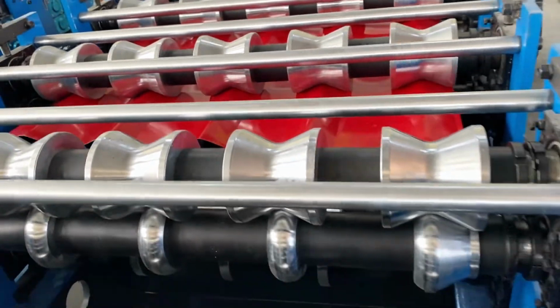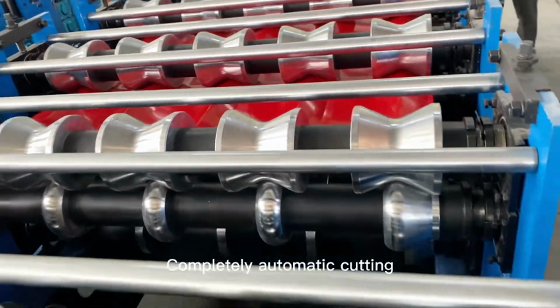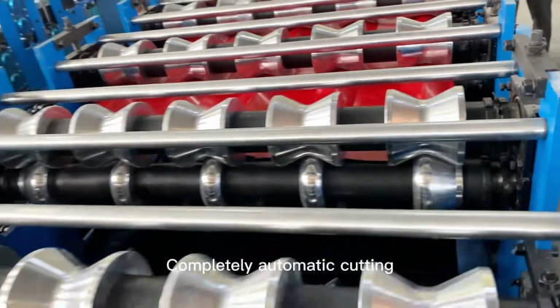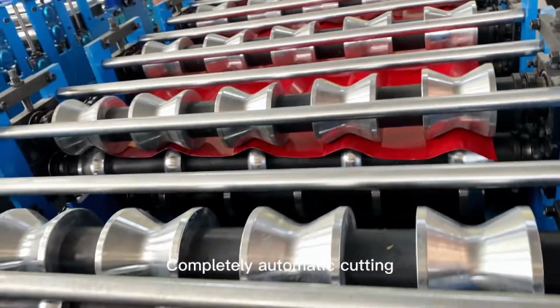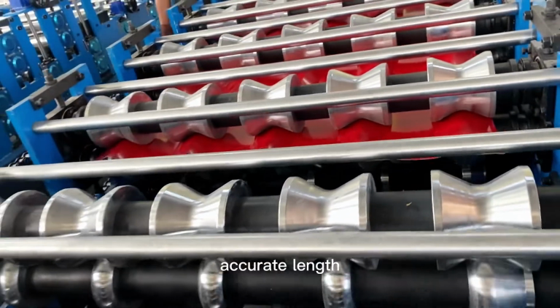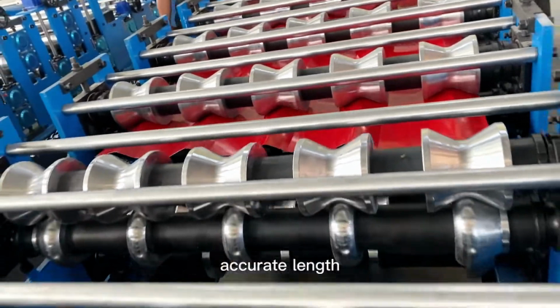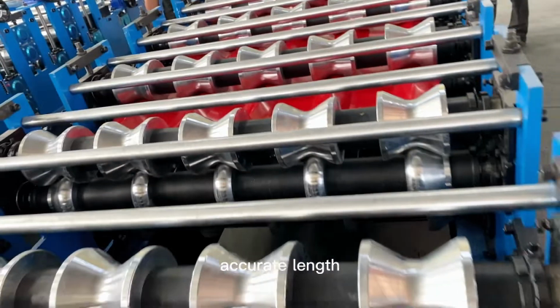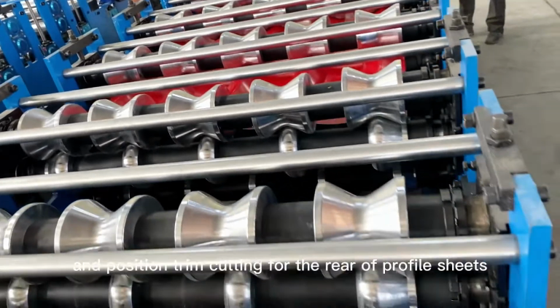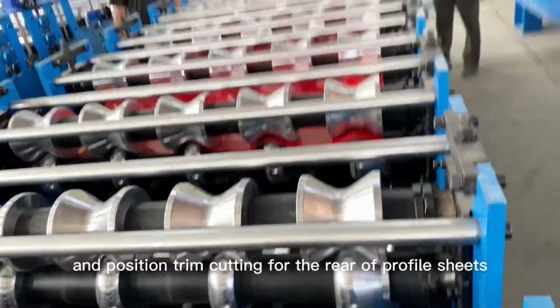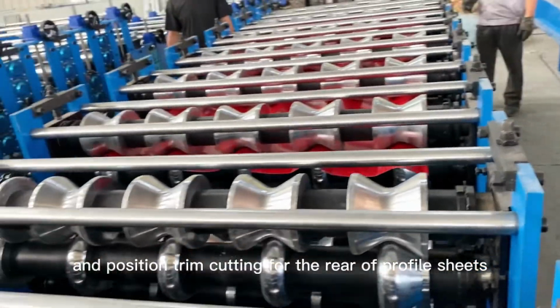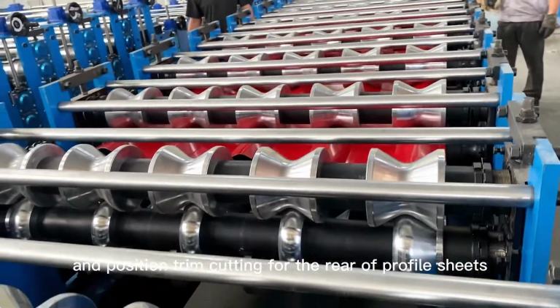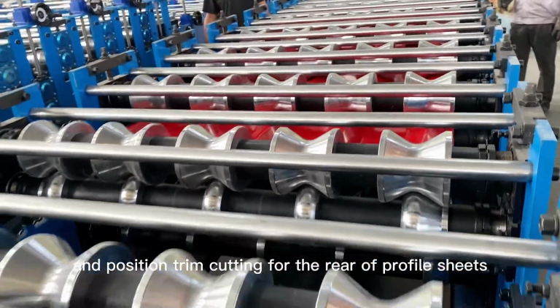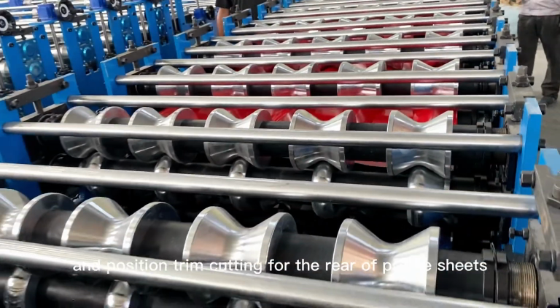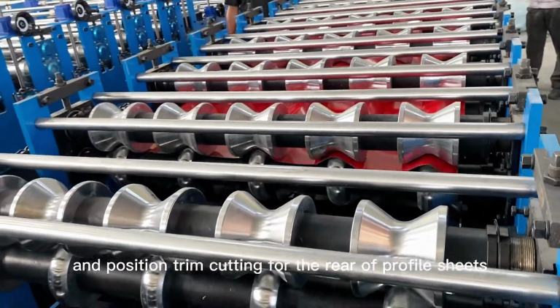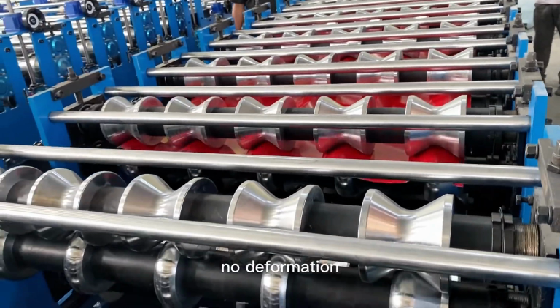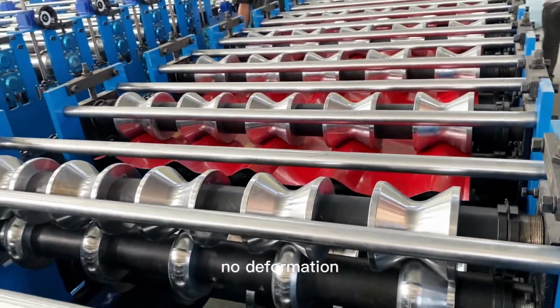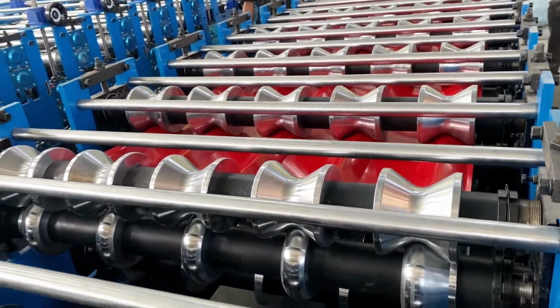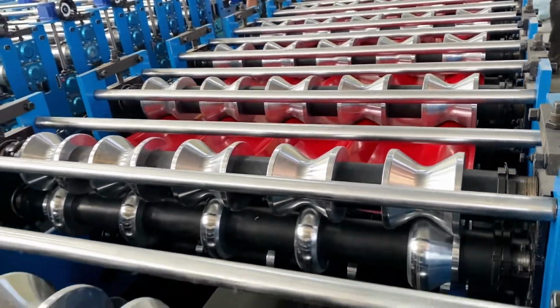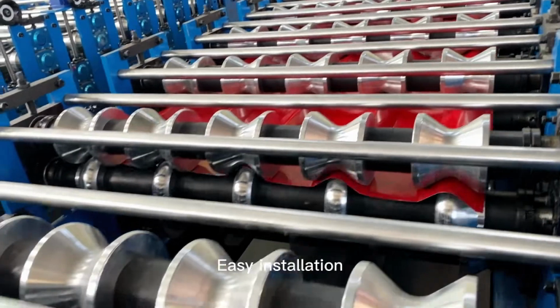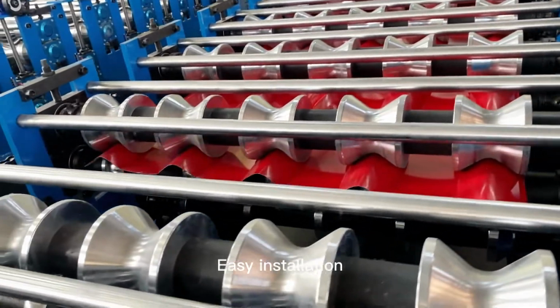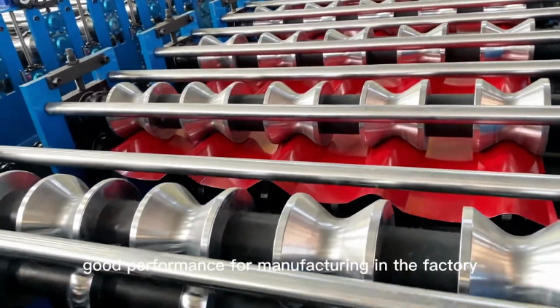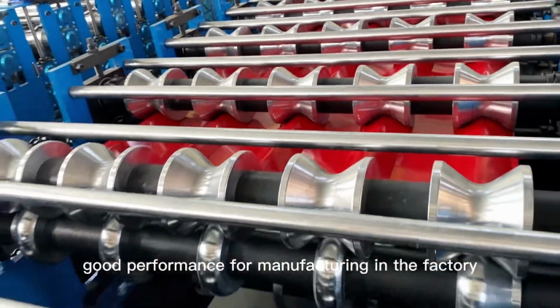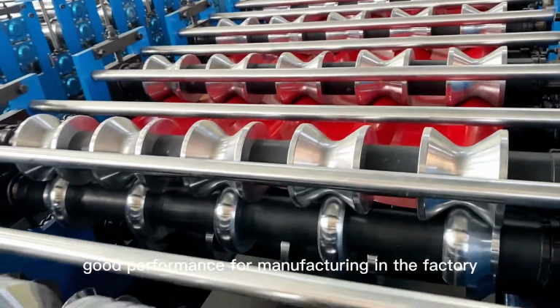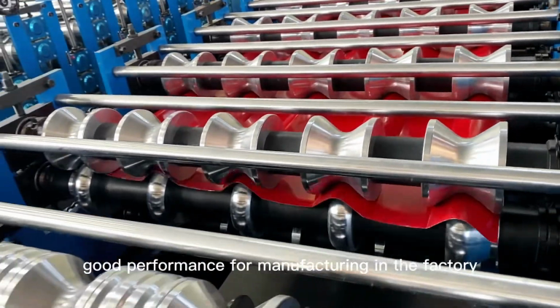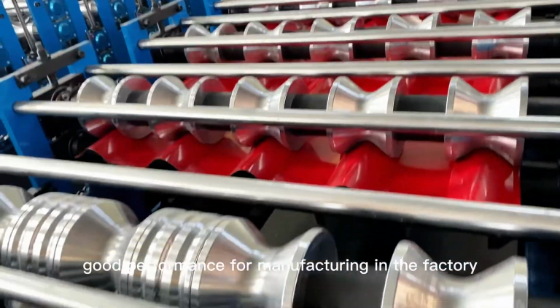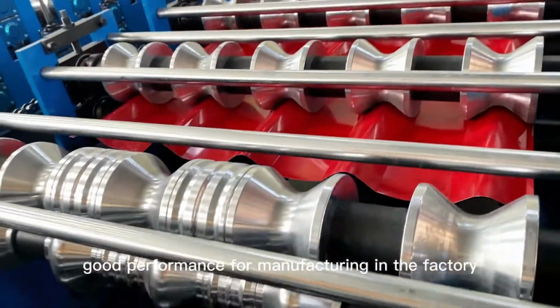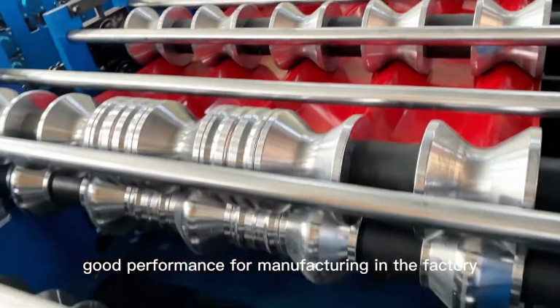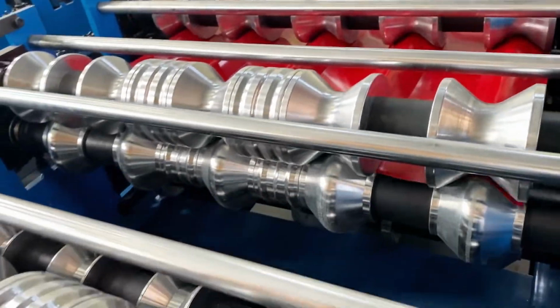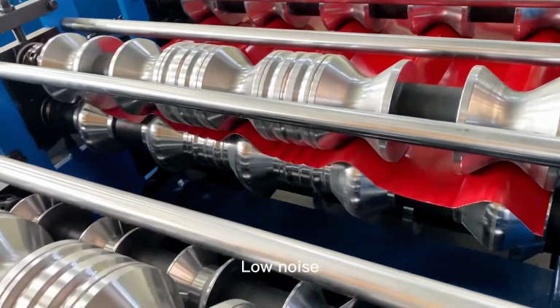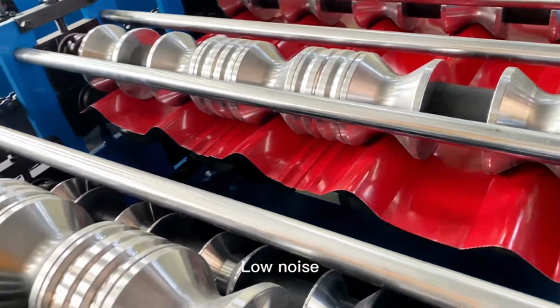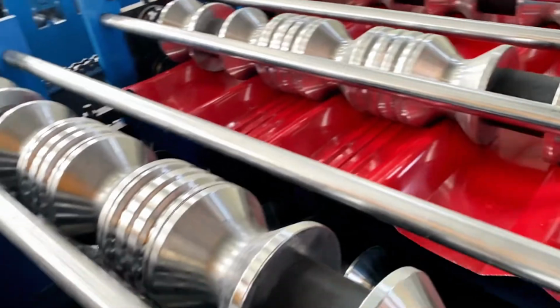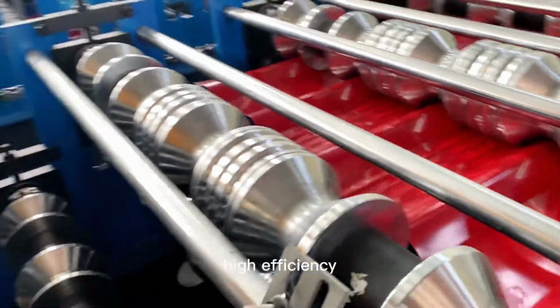Completely automatic cutting, accurate length, and position trim cutting for the rear of profile sheets with no deformation. Easy installation and good performance for manufacturing in the factory. Low noise and high efficiency.